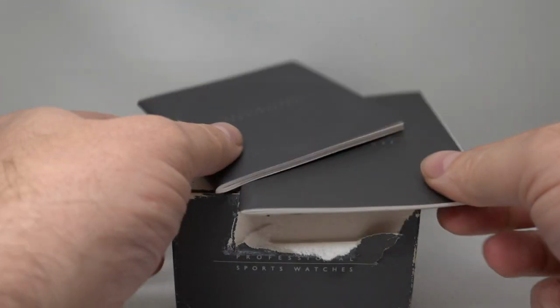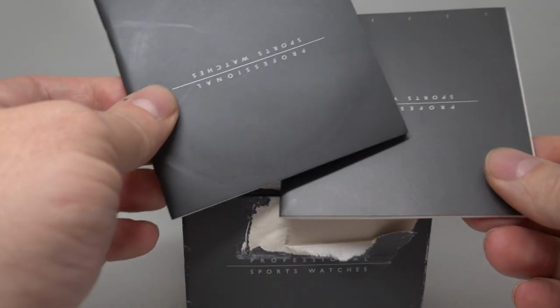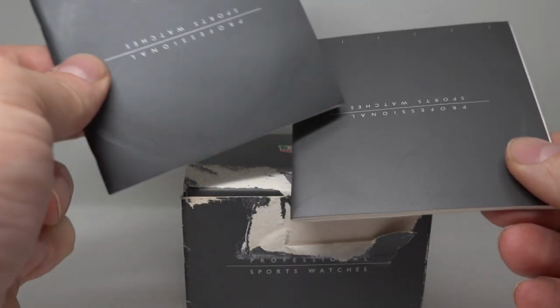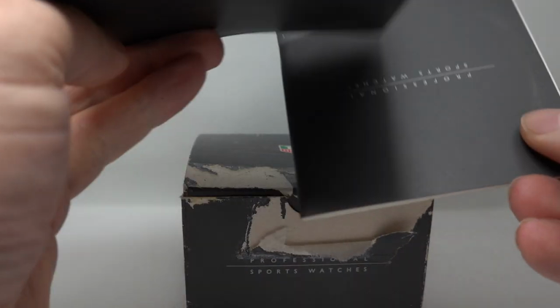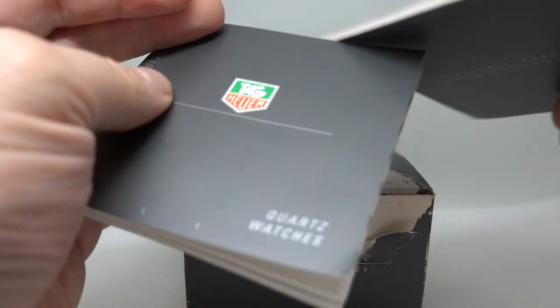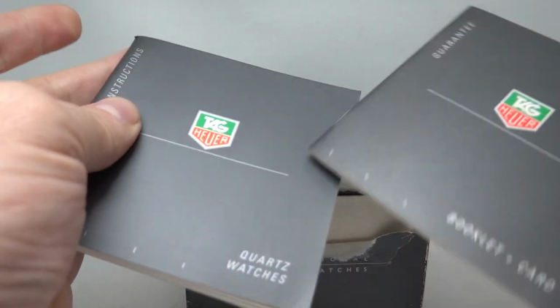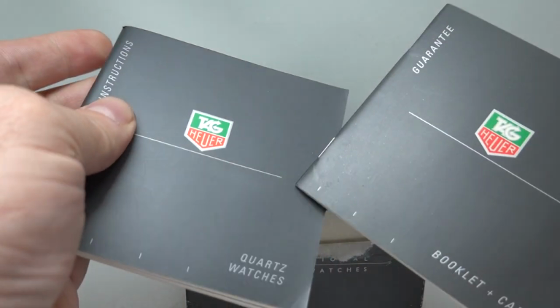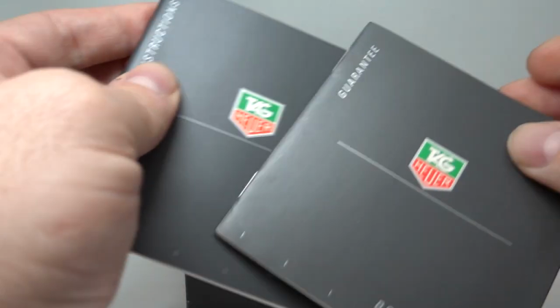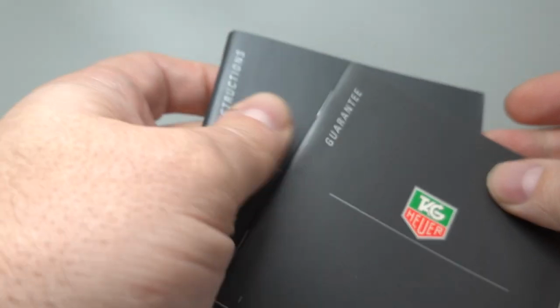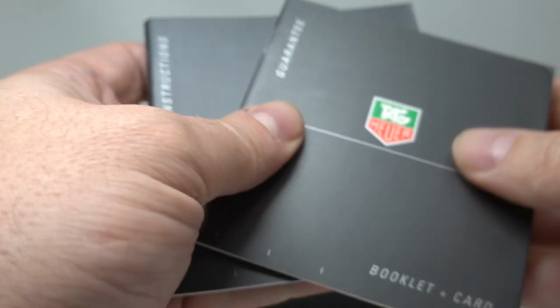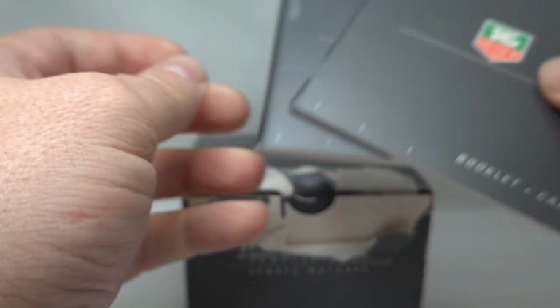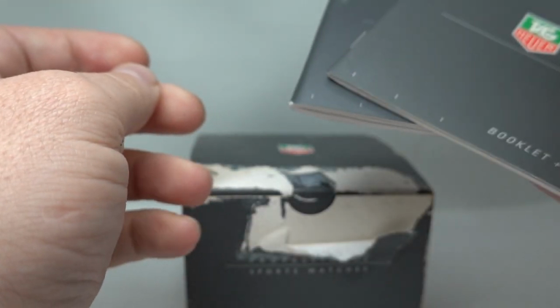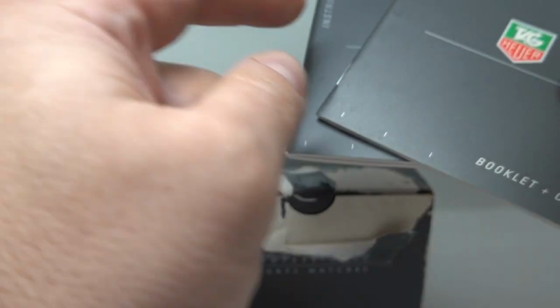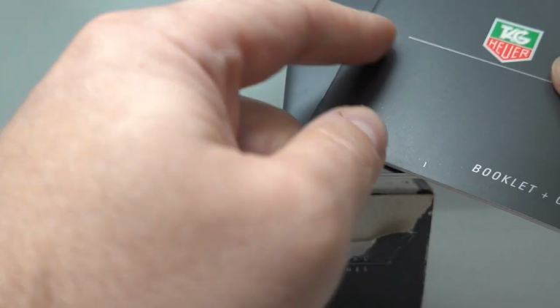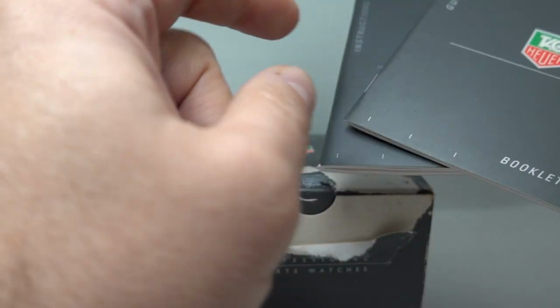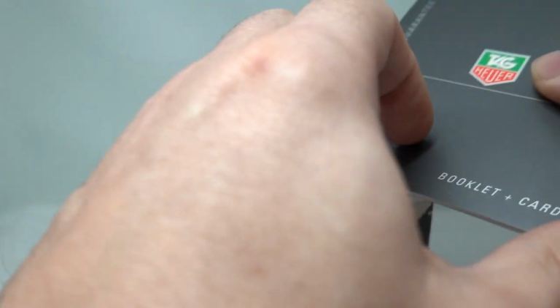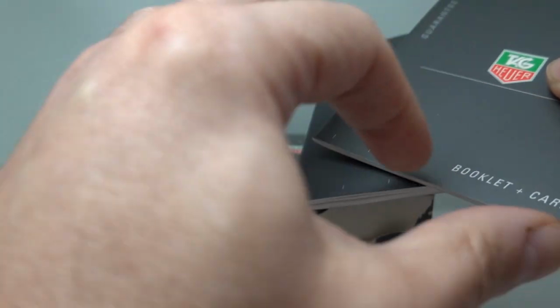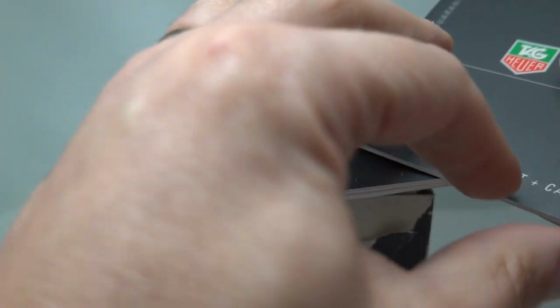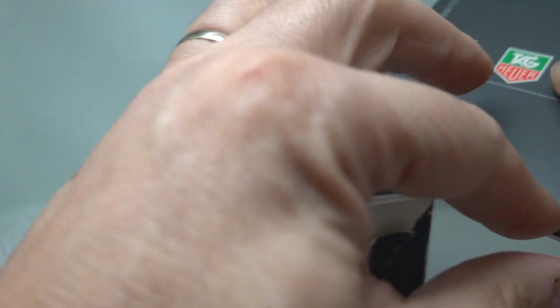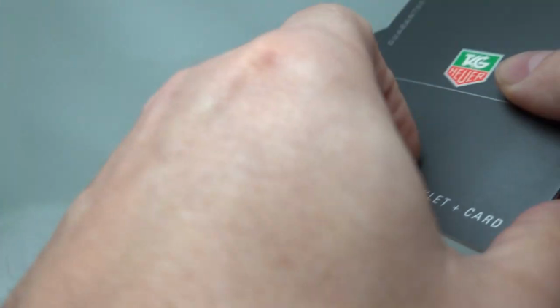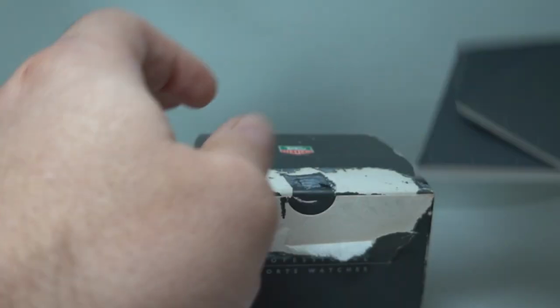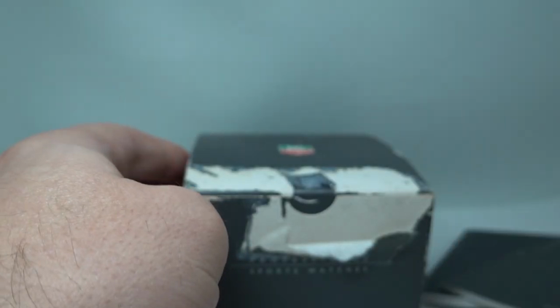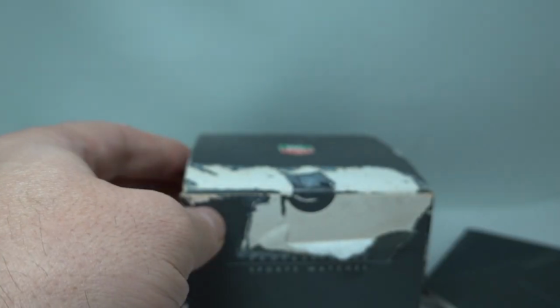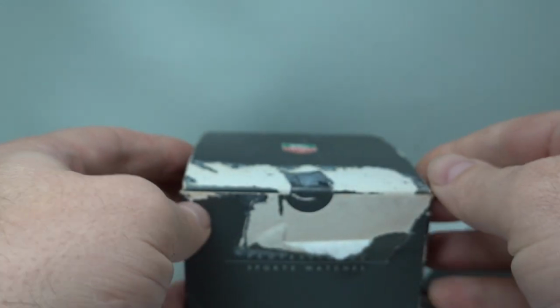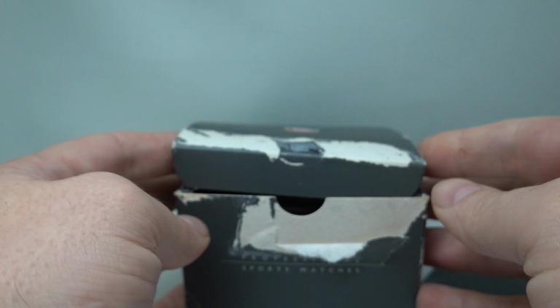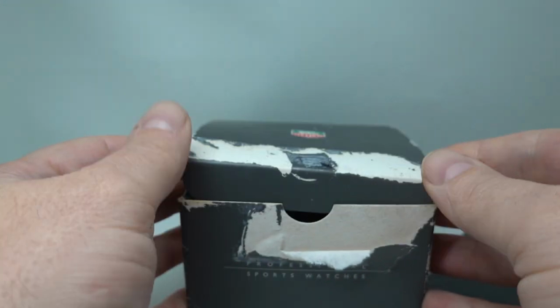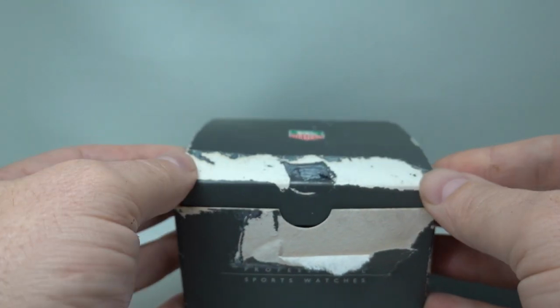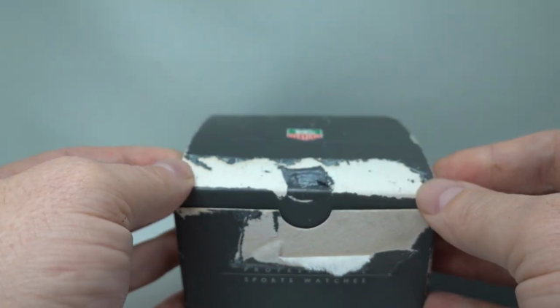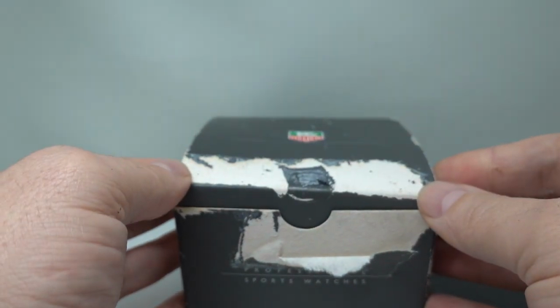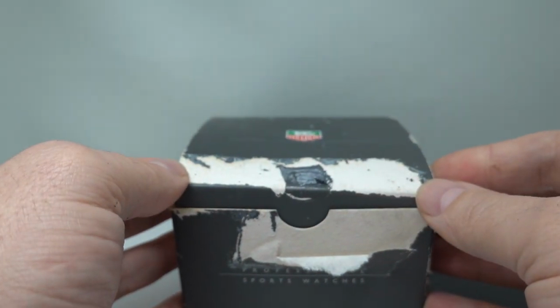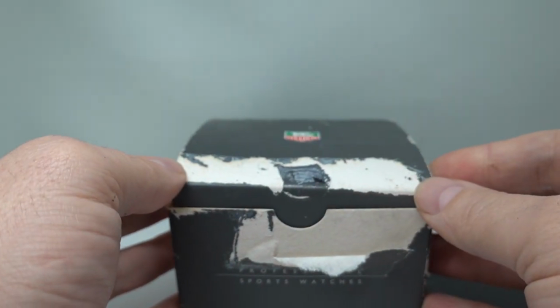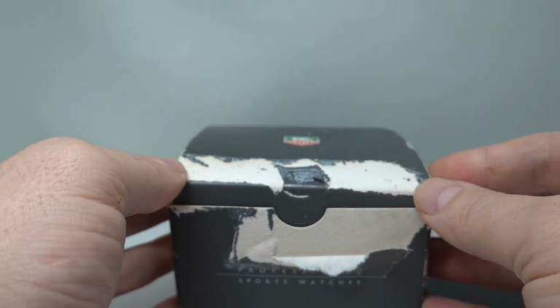Hello watch fans, BirthYearWatches here. Although we have the instructions and the guarantee, we don't have the card to tell us the age of this Tag Heuer, but it is from 1997.